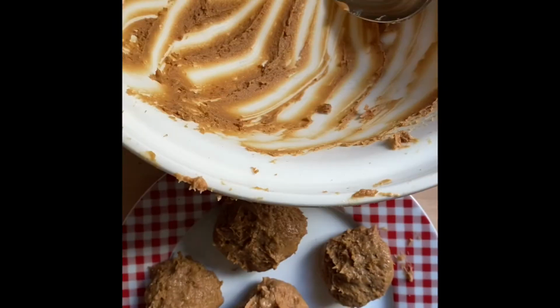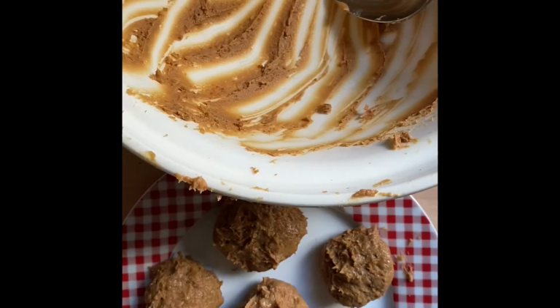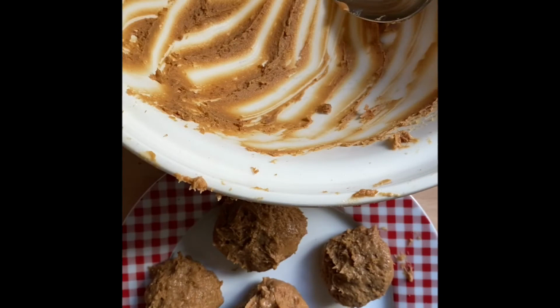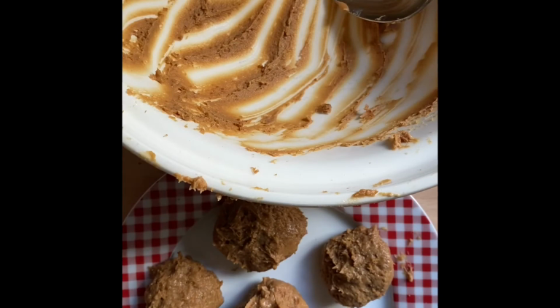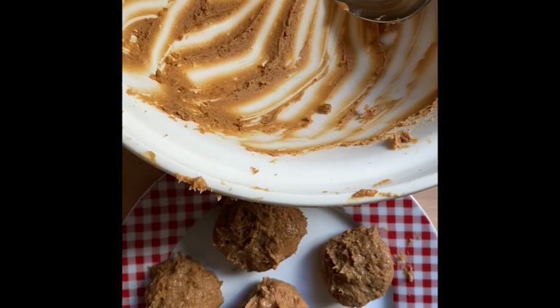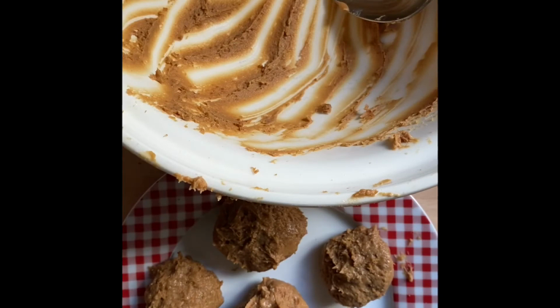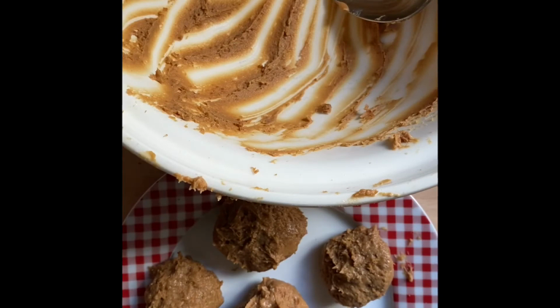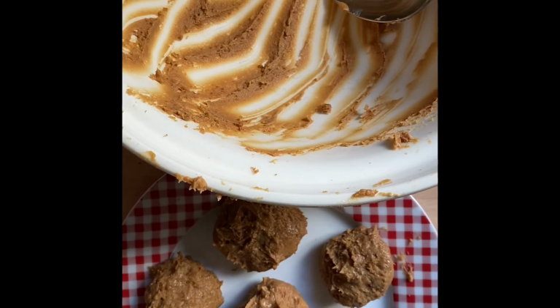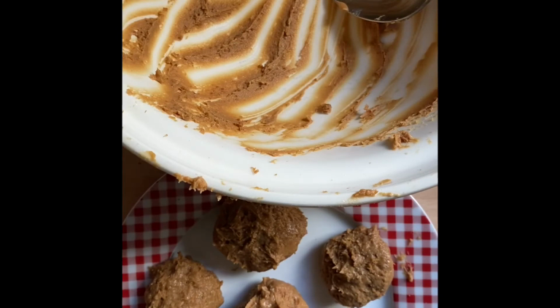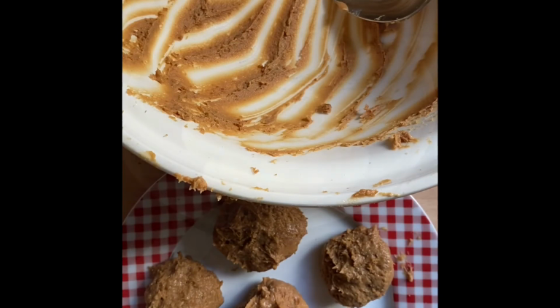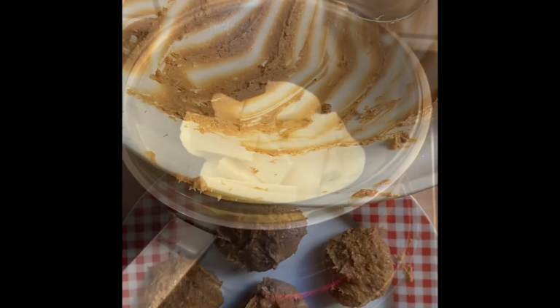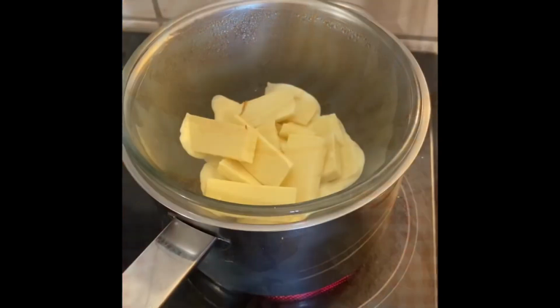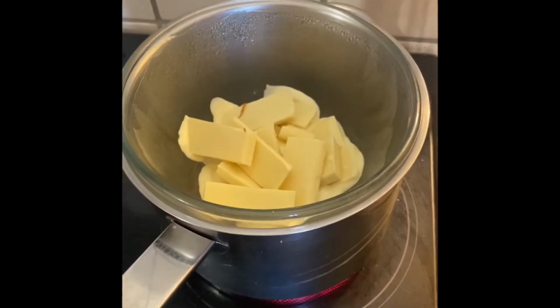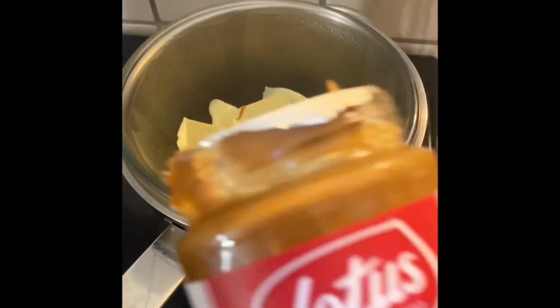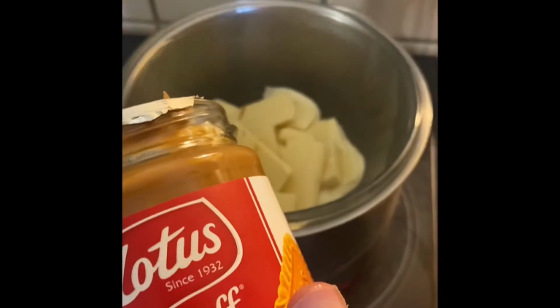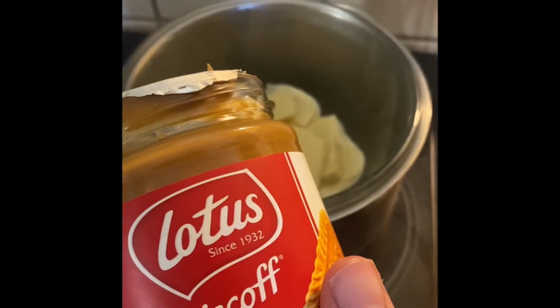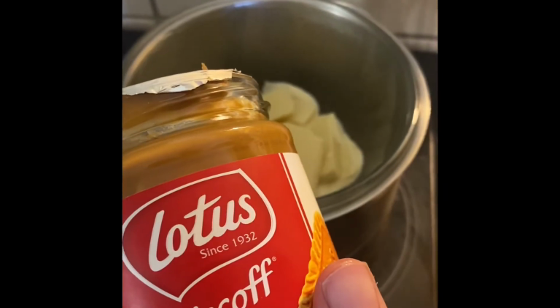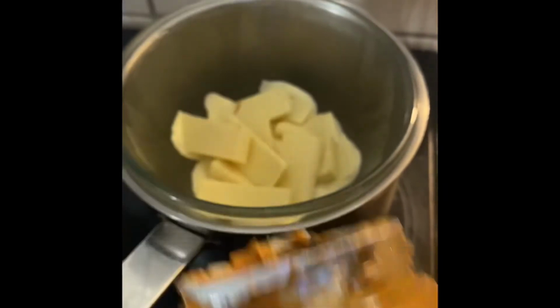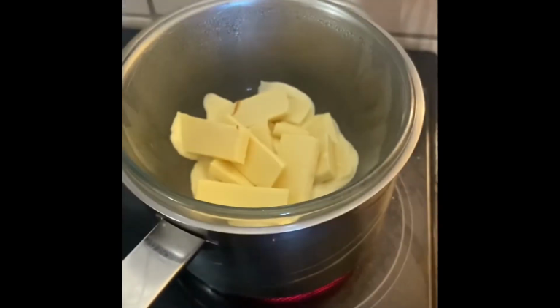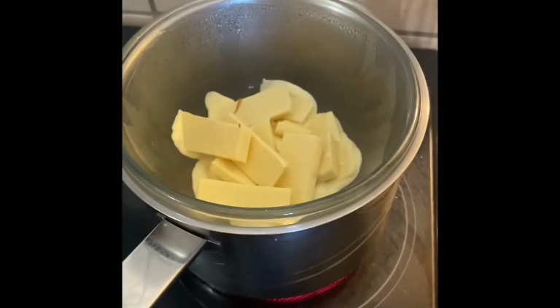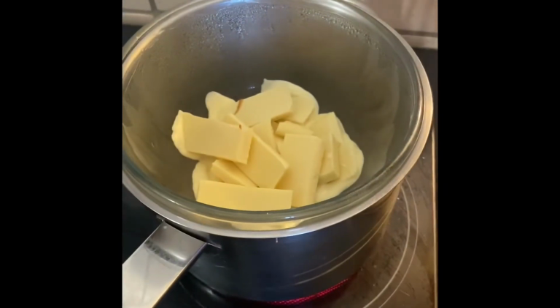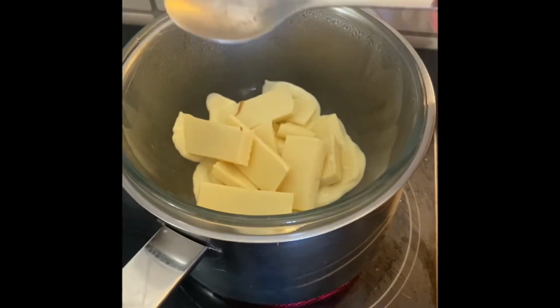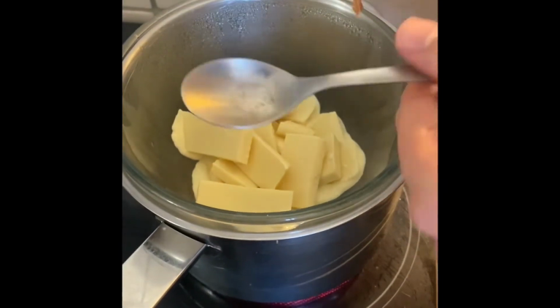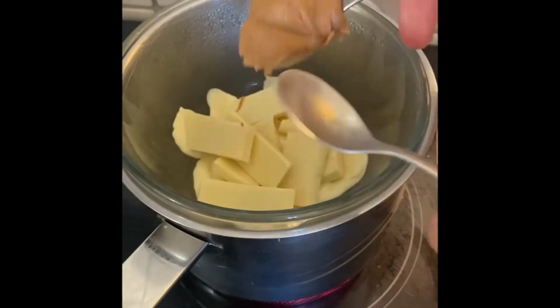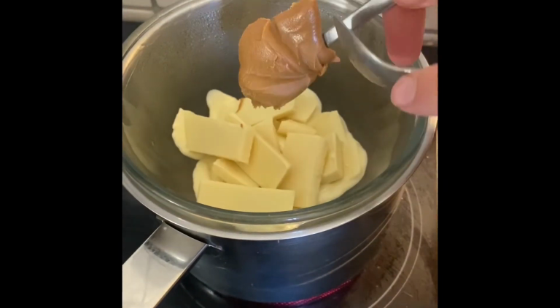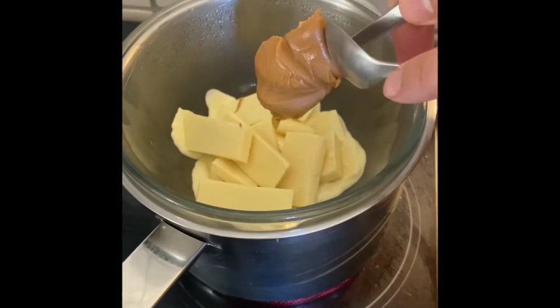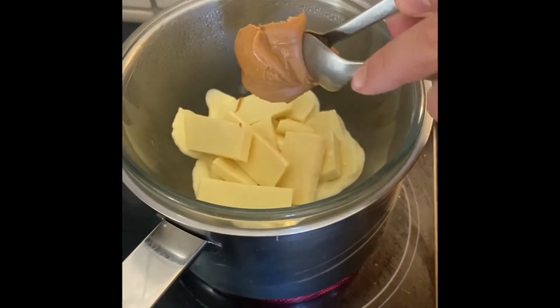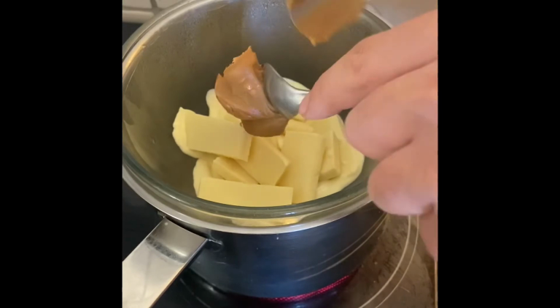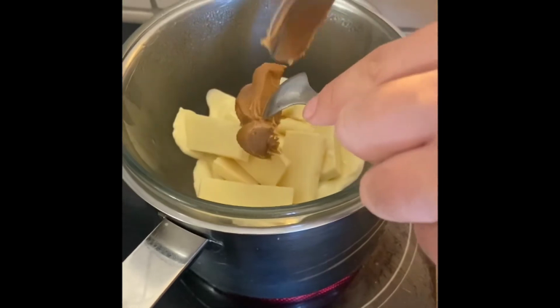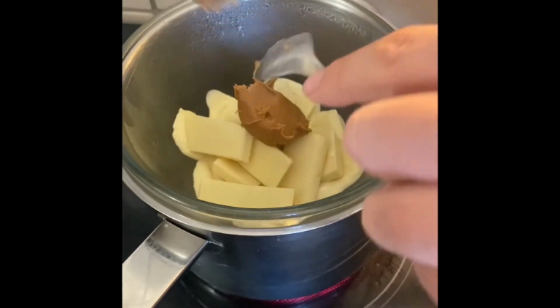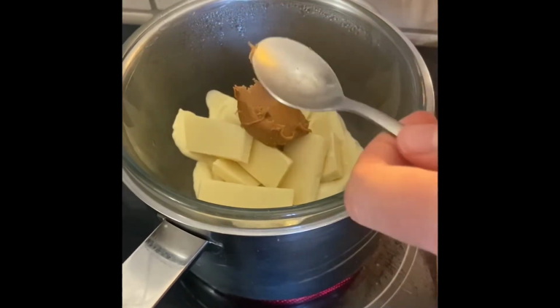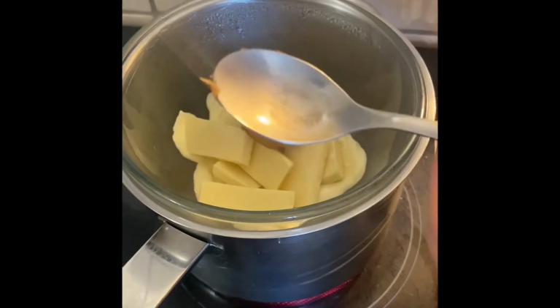Once you've rolled out all 12 balls, place them in the fridge for about half an hour. While the biscoff balls are chilling in the fridge, add one to two tablespoons of biscoff spread to about 200 grams of white chocolate and melt it above boiling water in a pan.